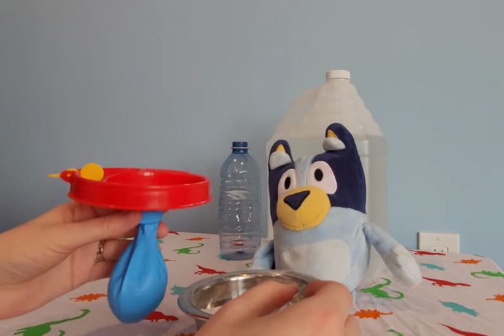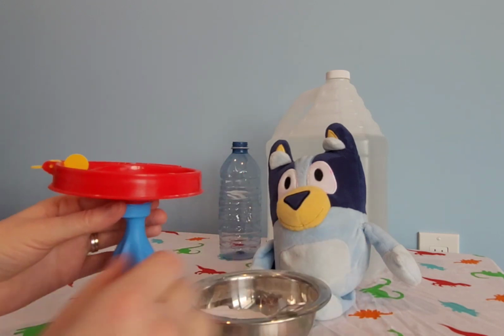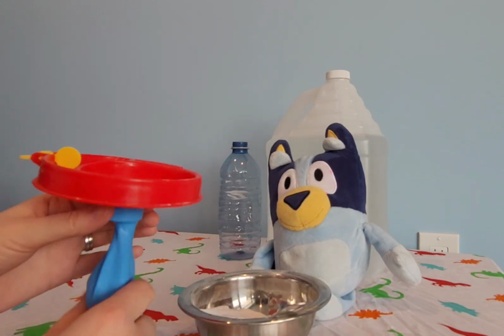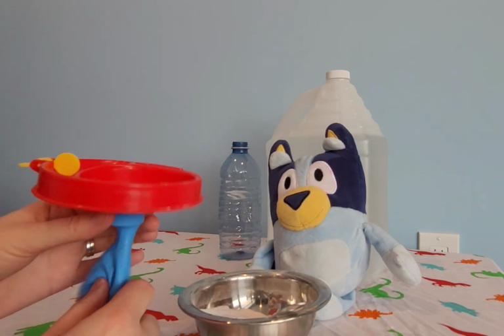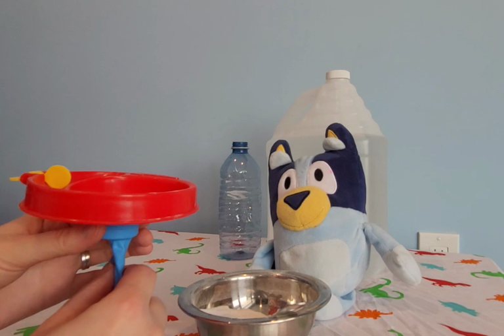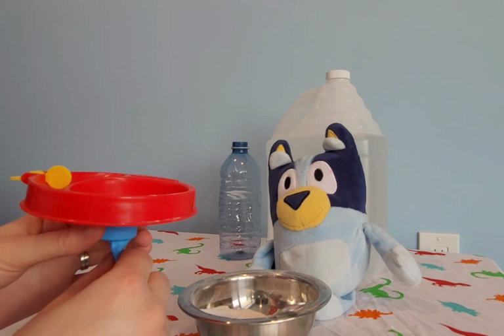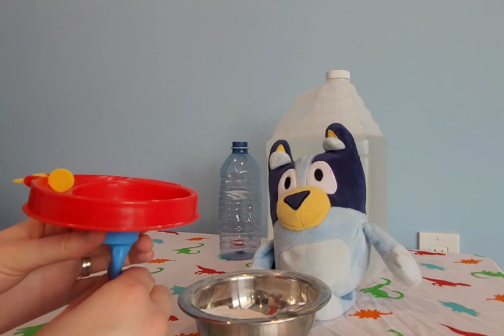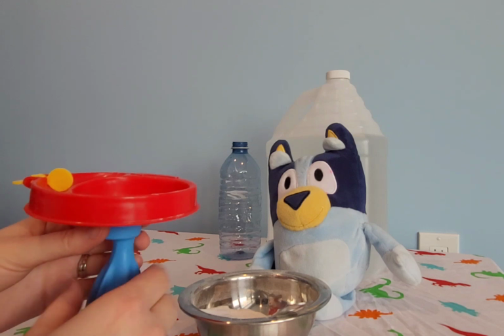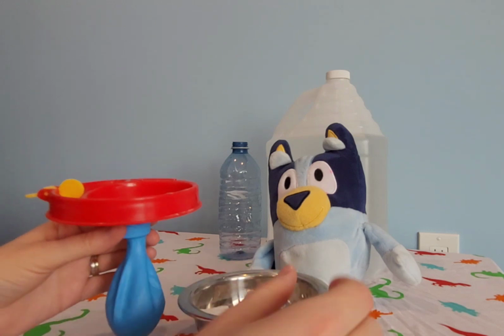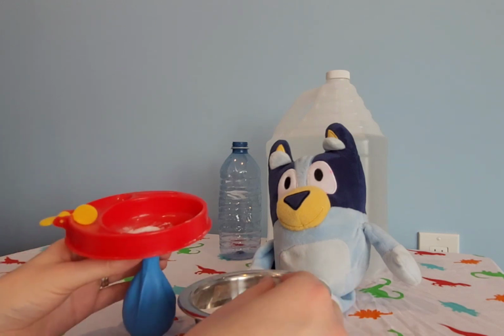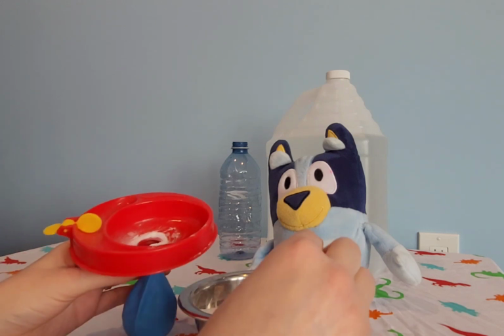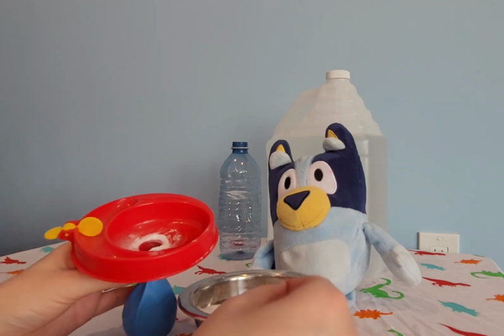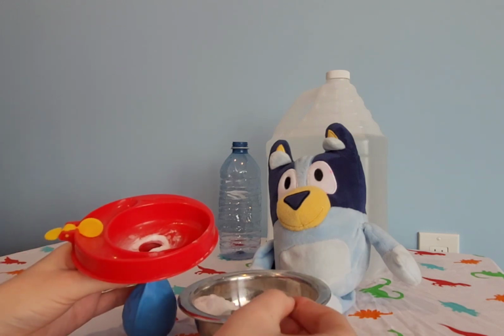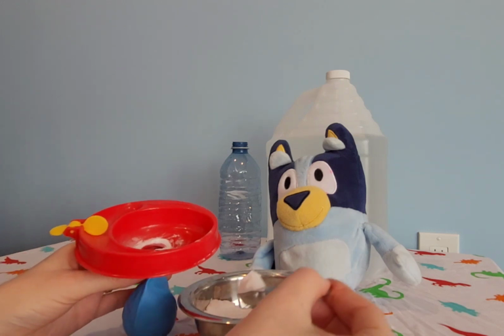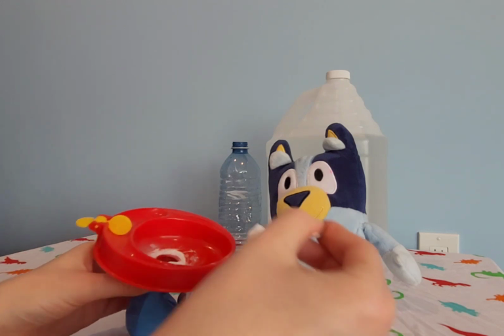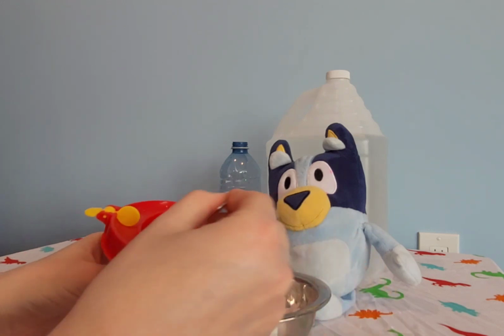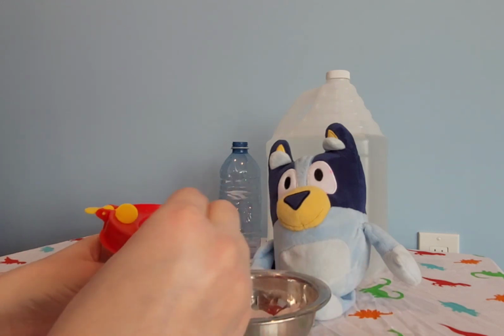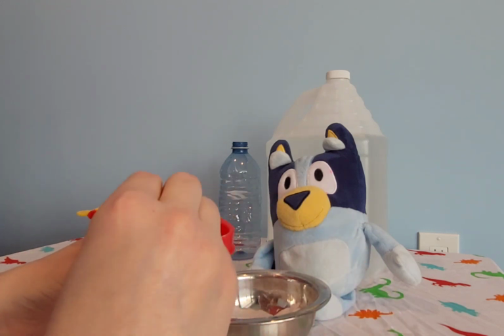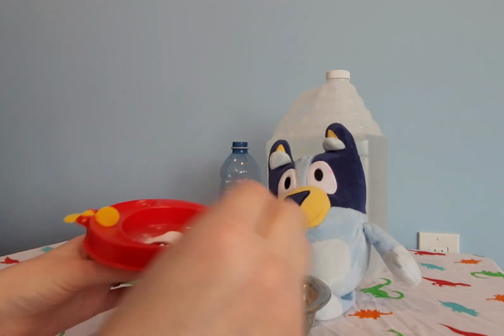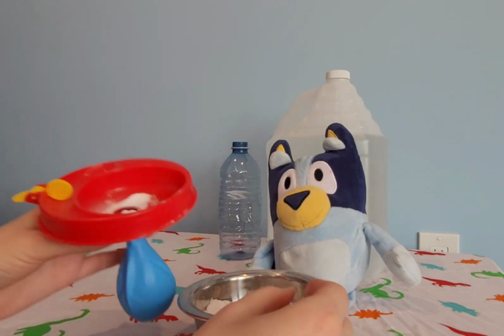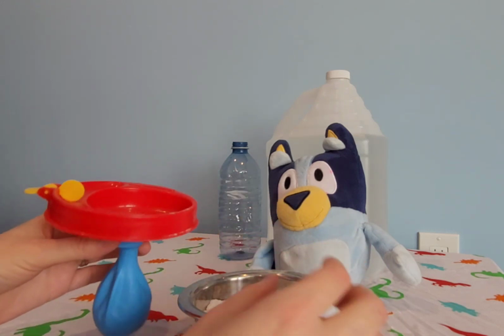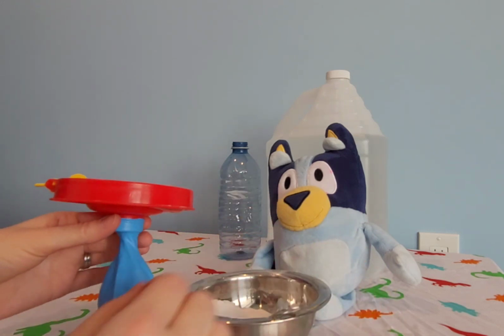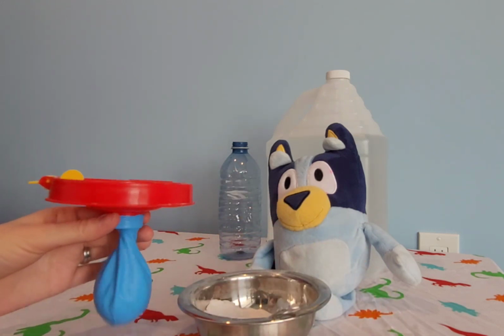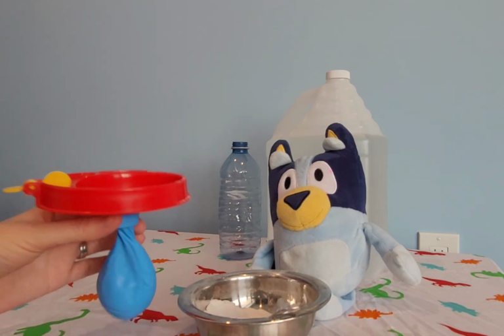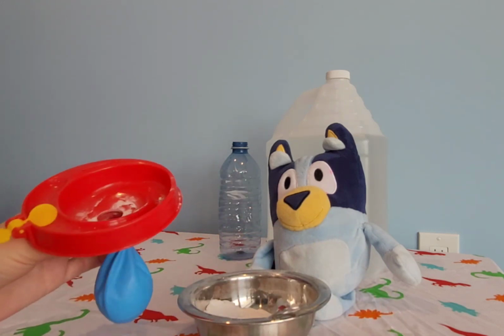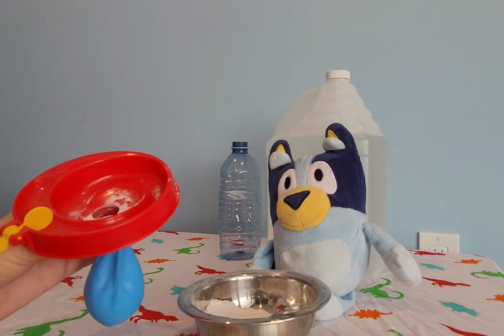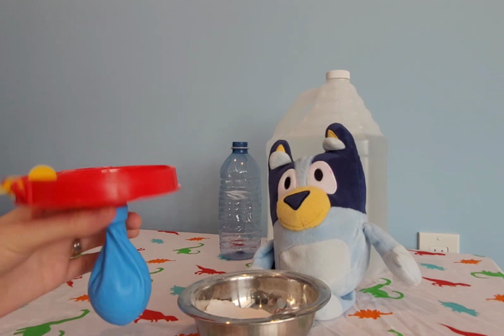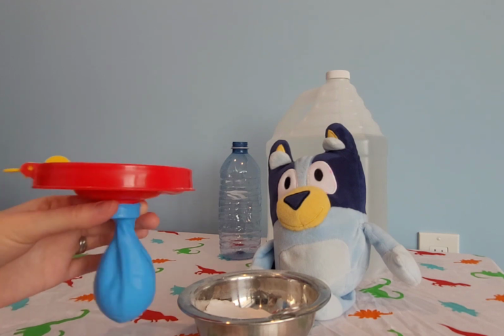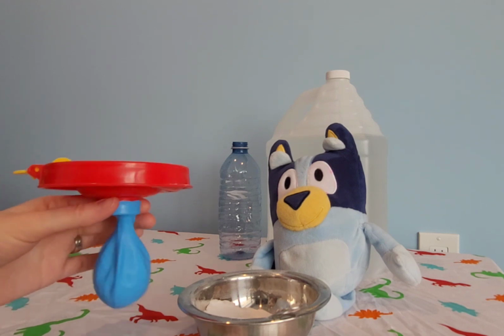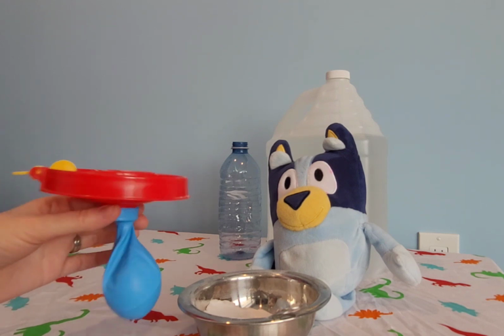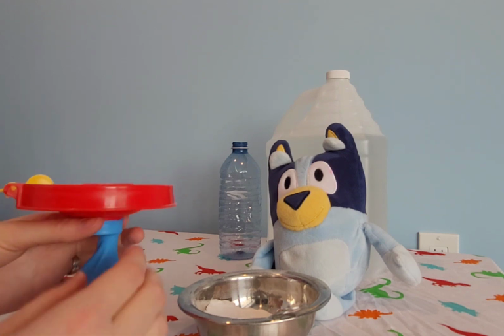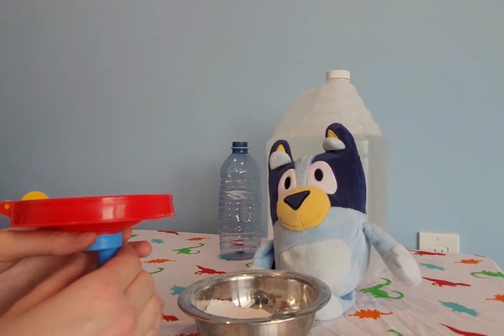There, we'll do one more. So now we have the baking soda in here, and we will take that off.